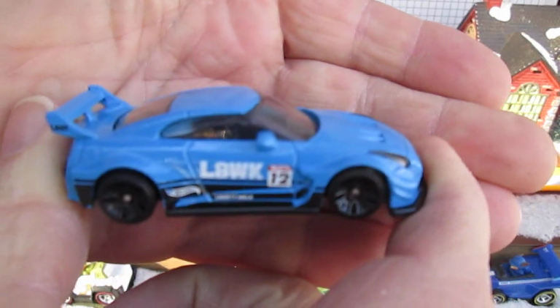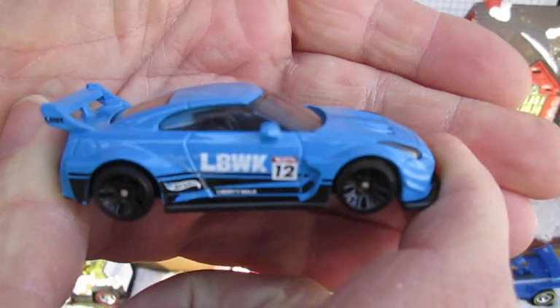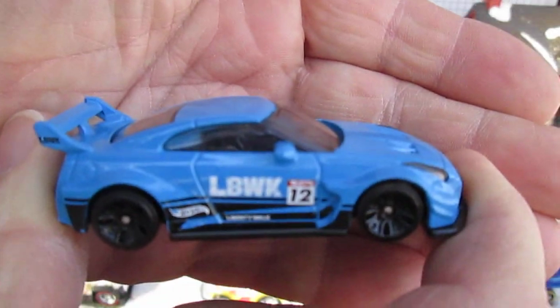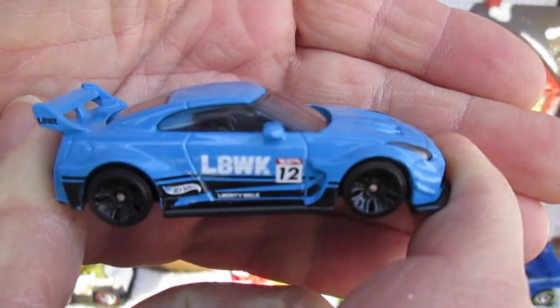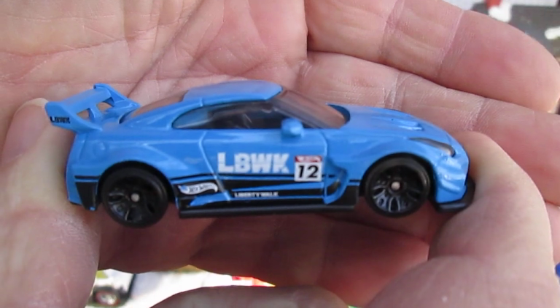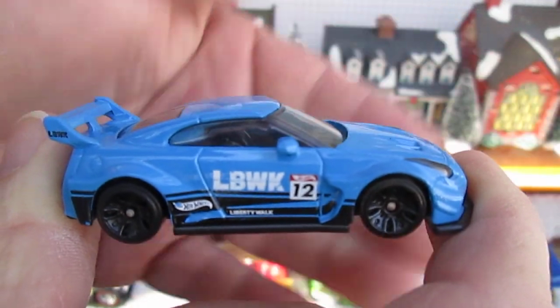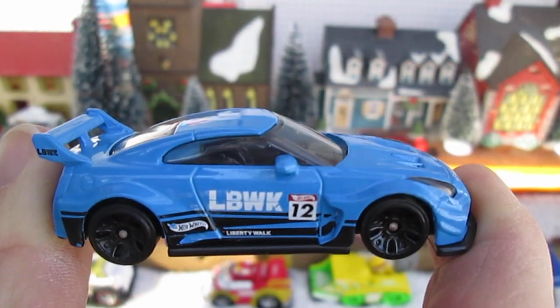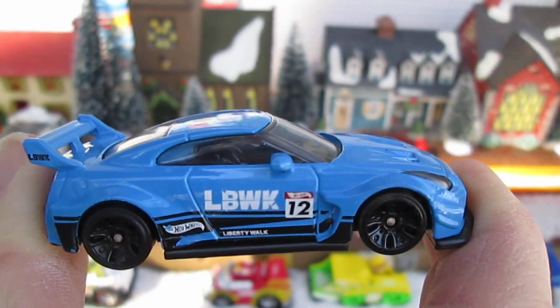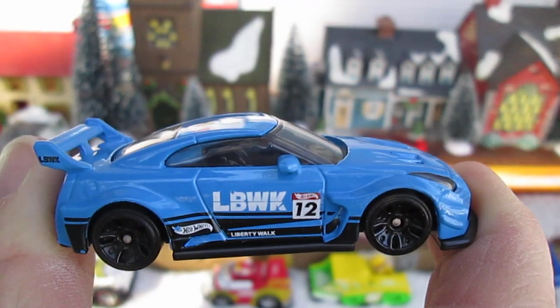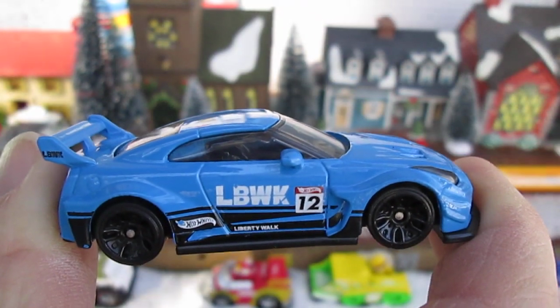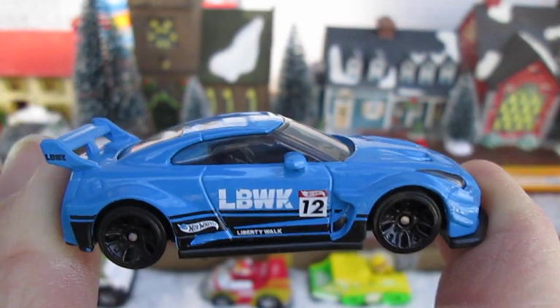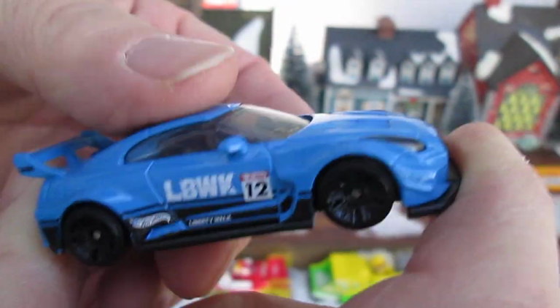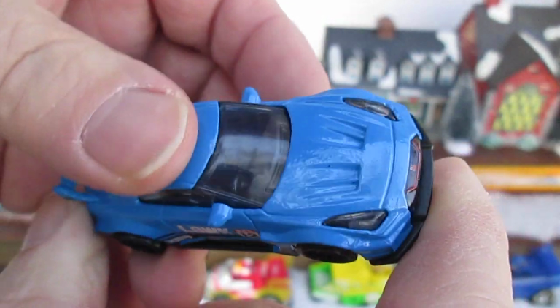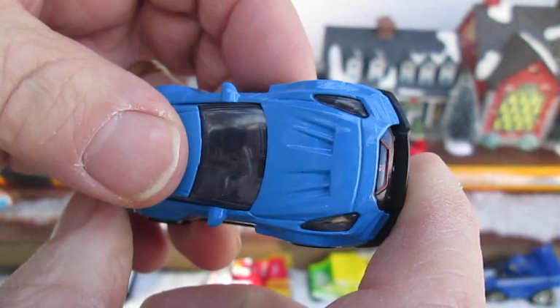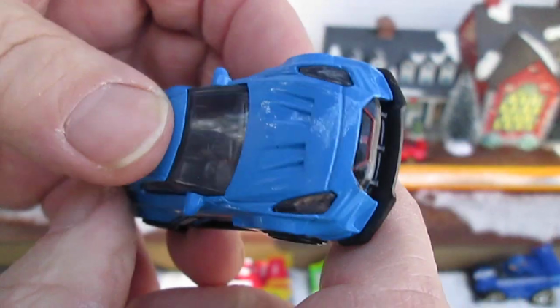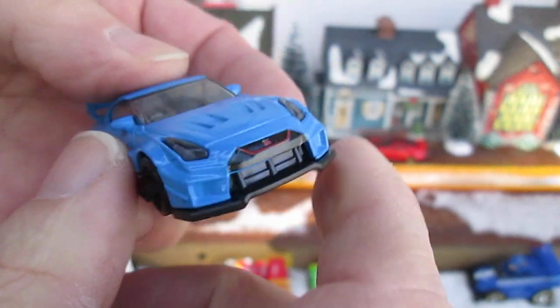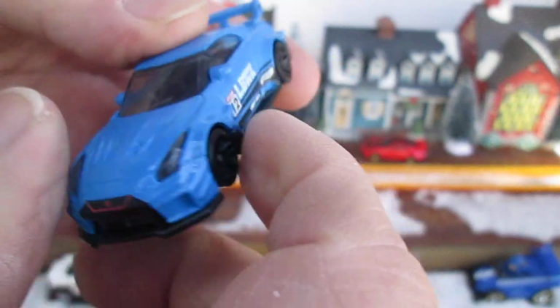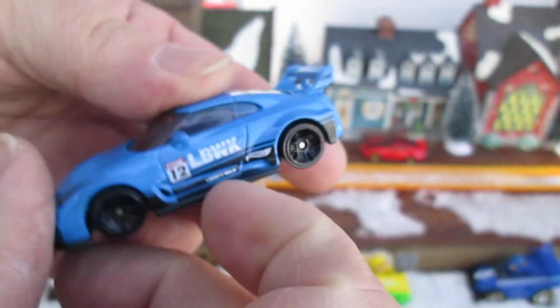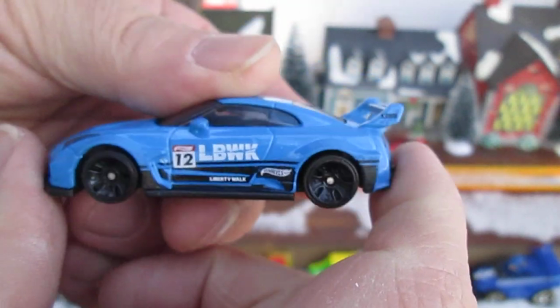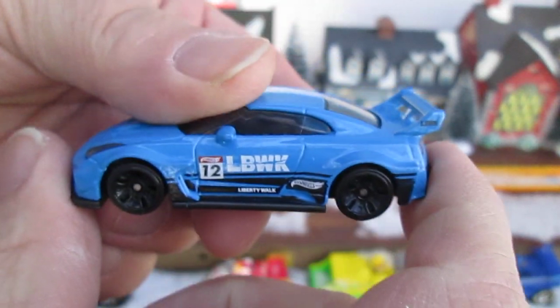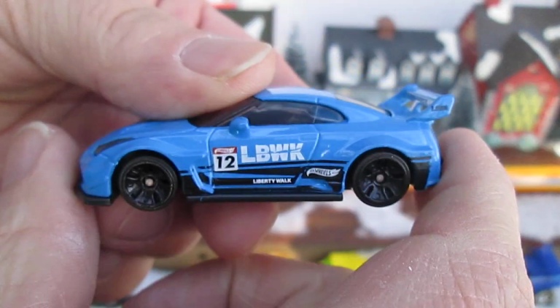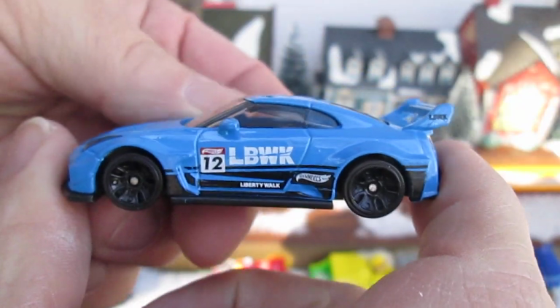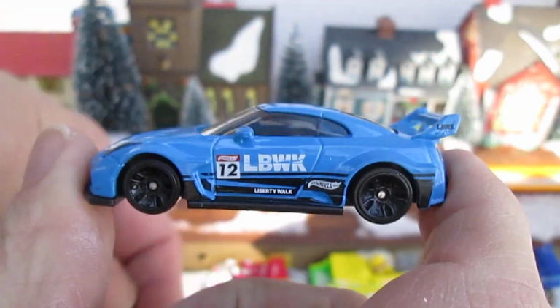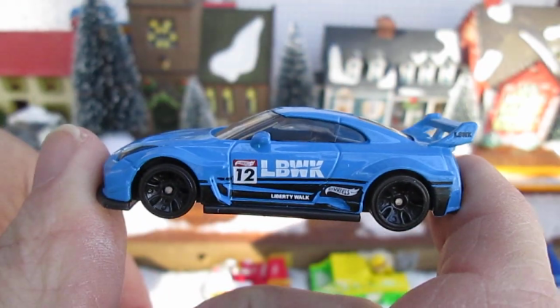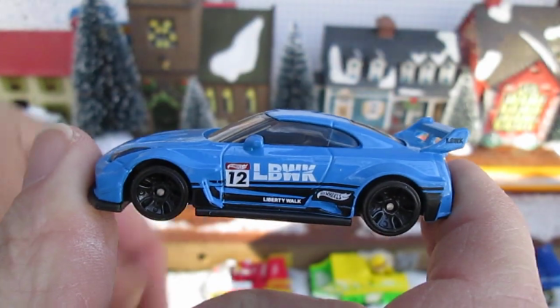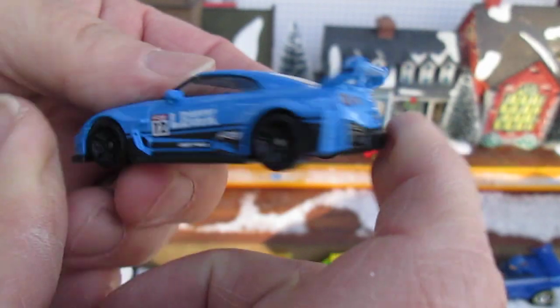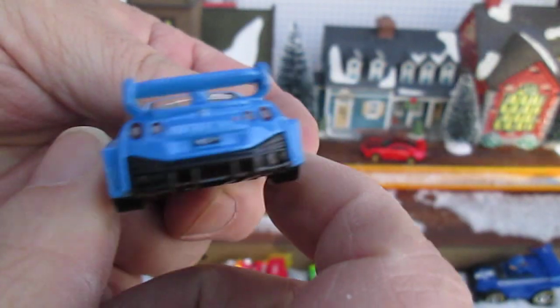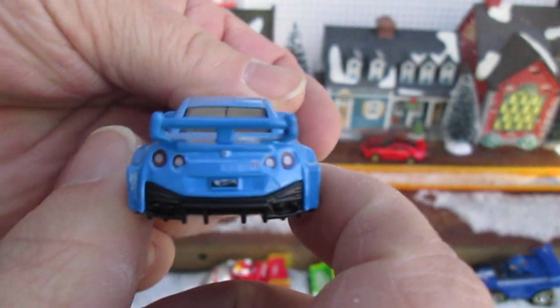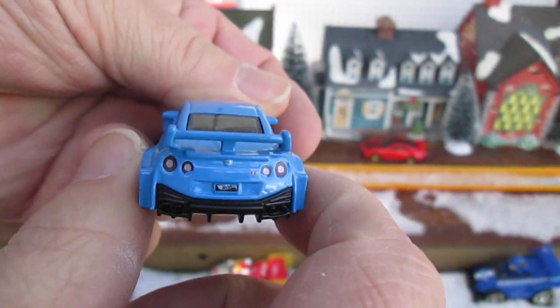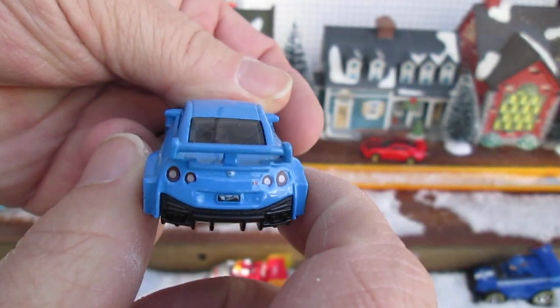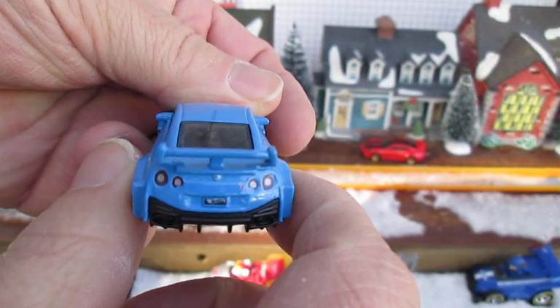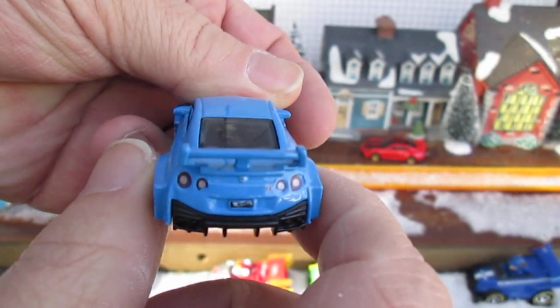Nothing's coming in clear yet. Got those clear headlight cases. LBWK — nice detail in the back on the taillights.